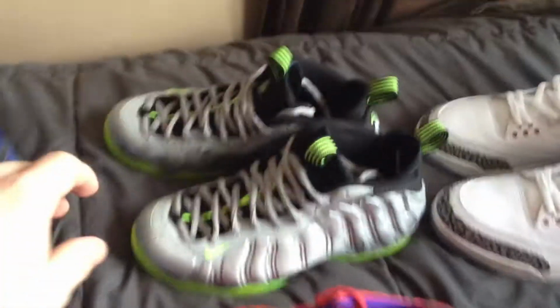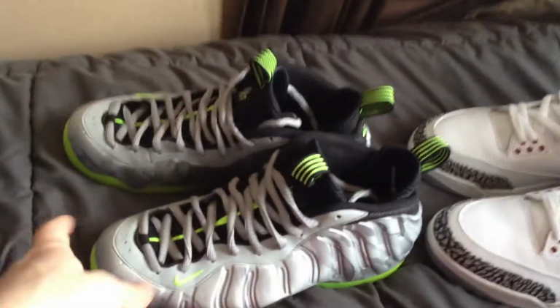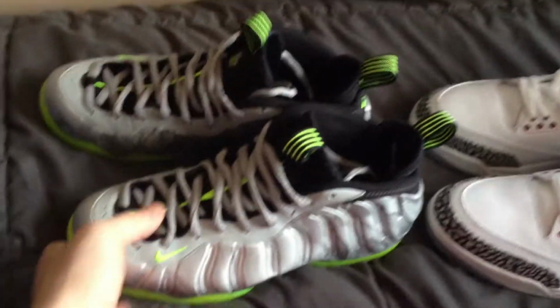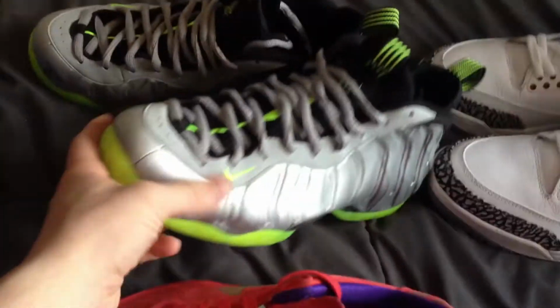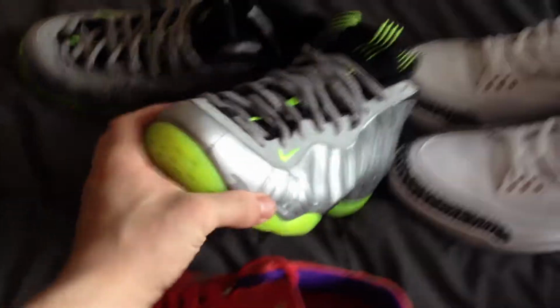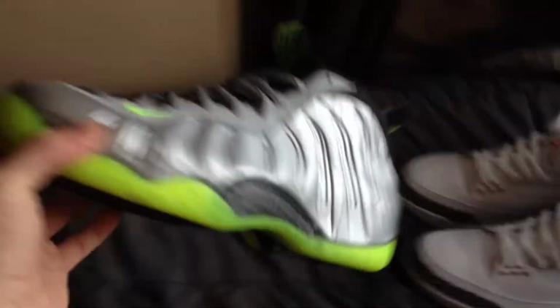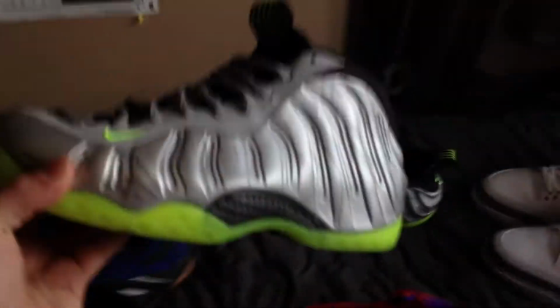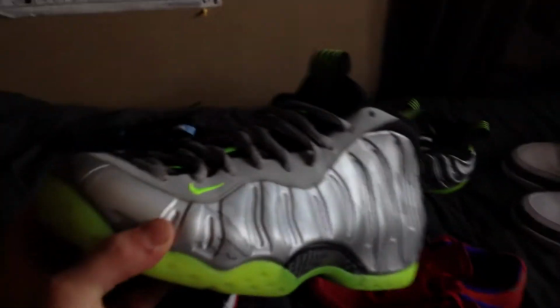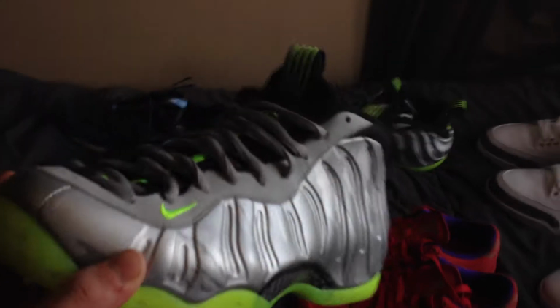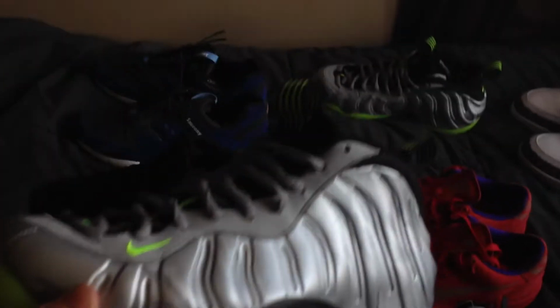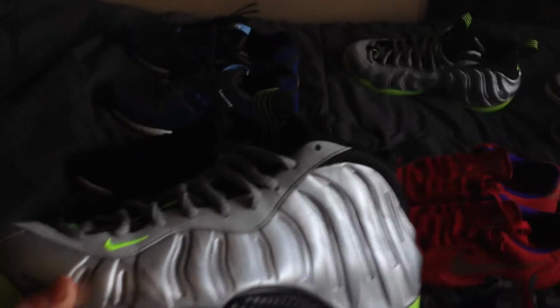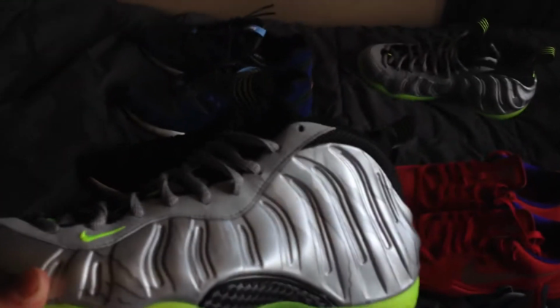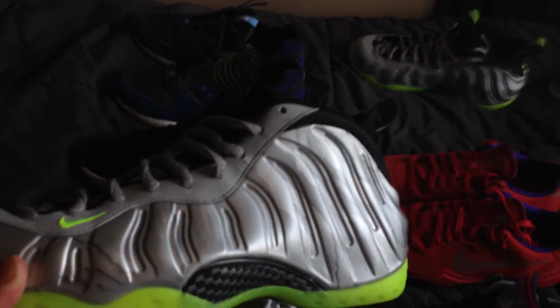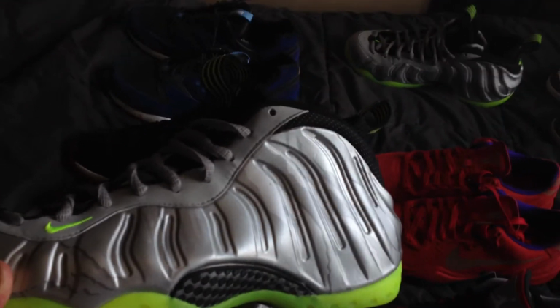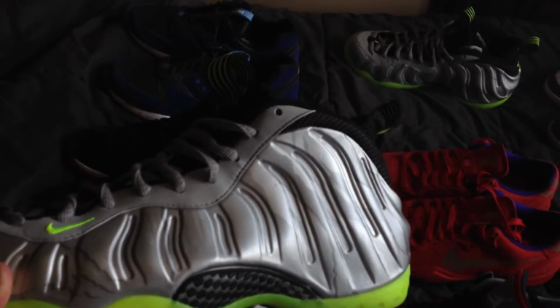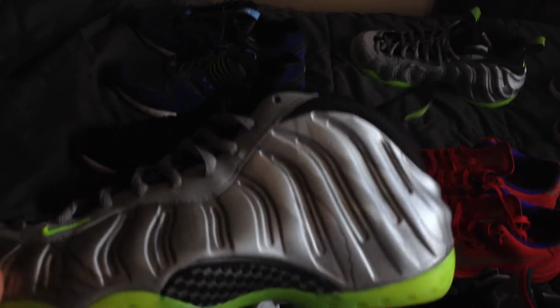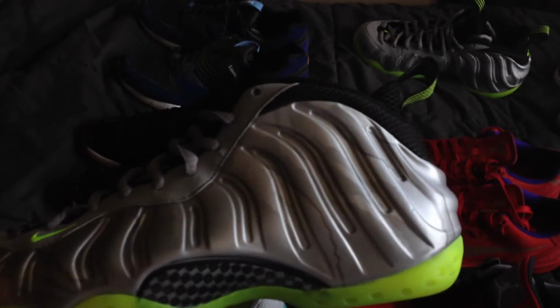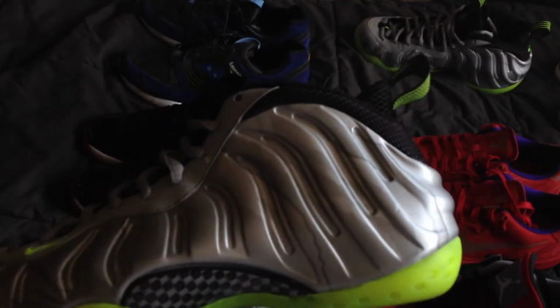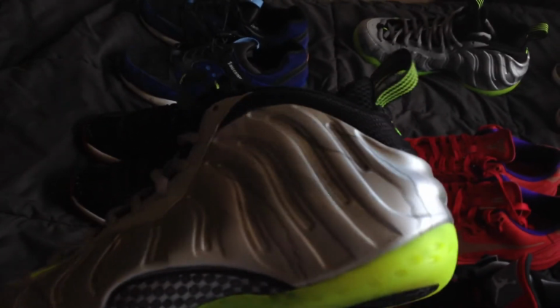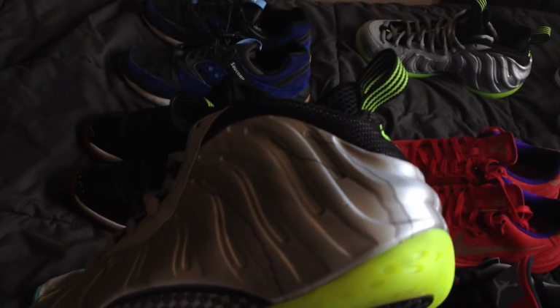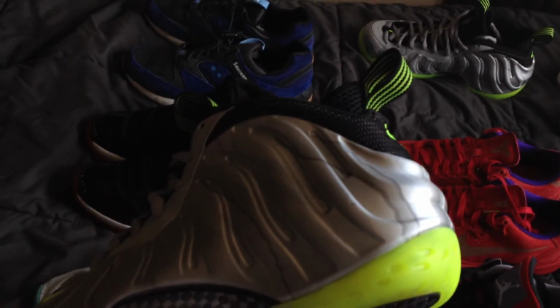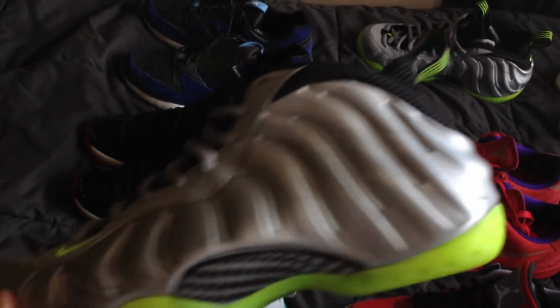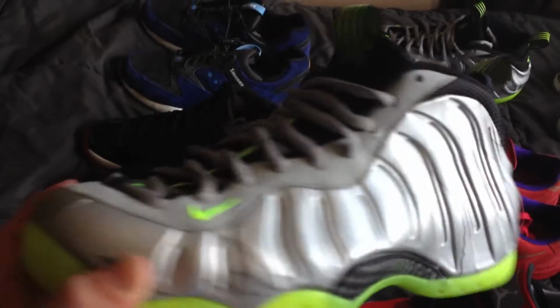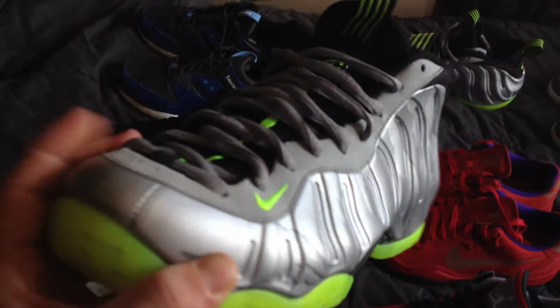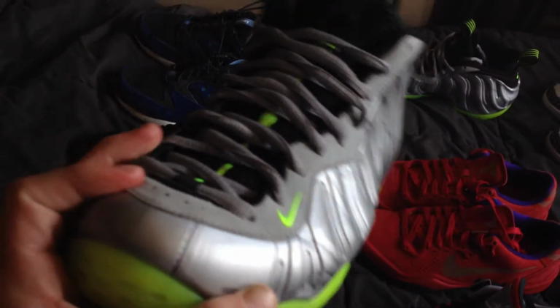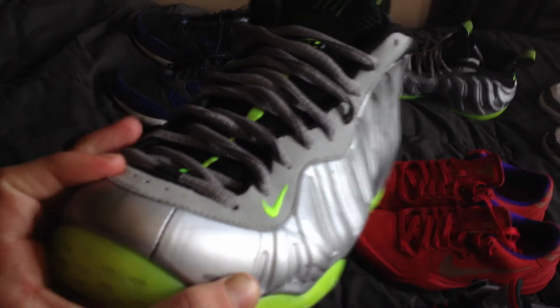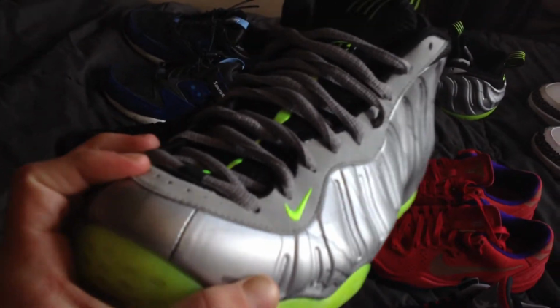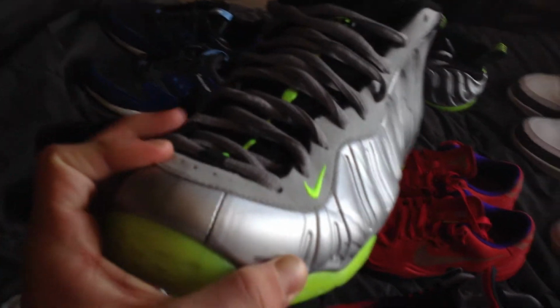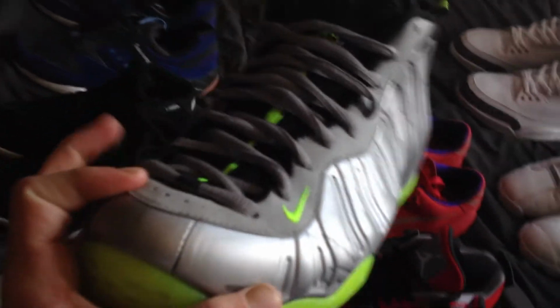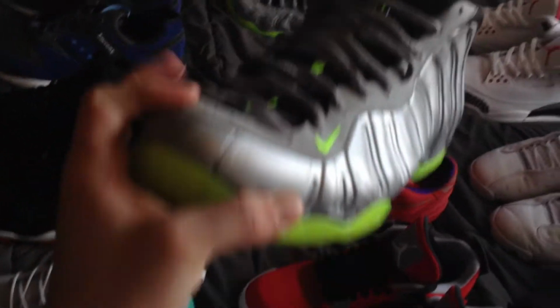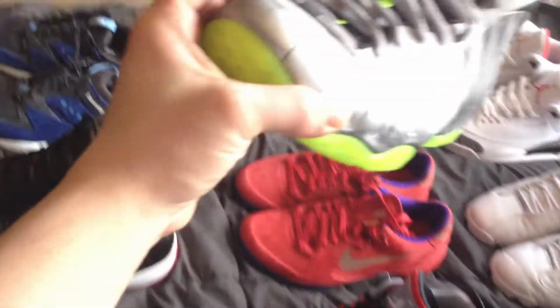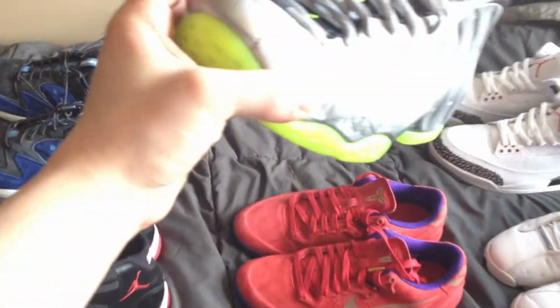The First Foam Camos. Not really a fan of the print, but it's a nice colorway. It's a lot better than anything they've released in the past year.